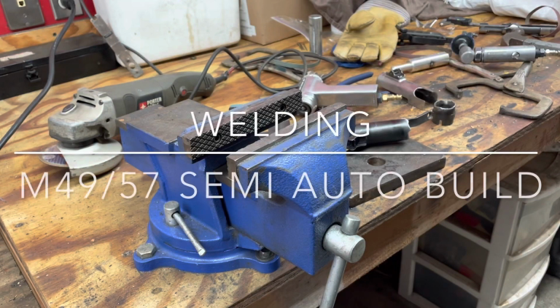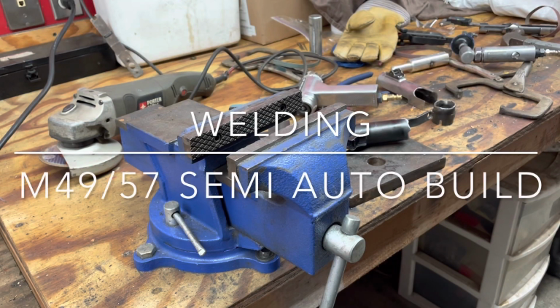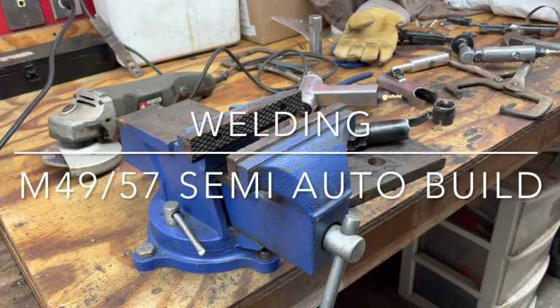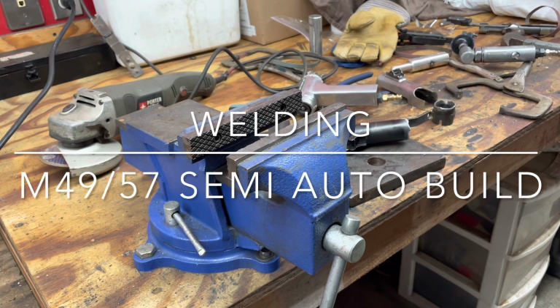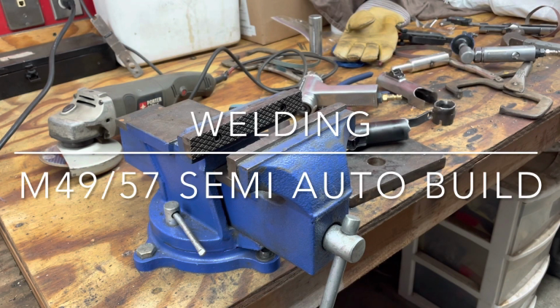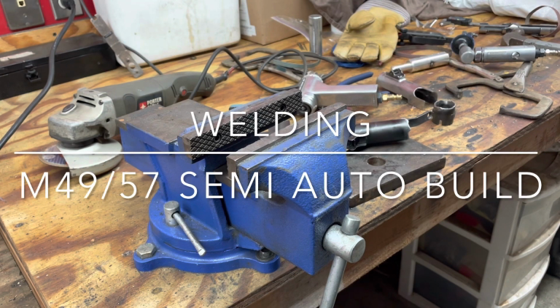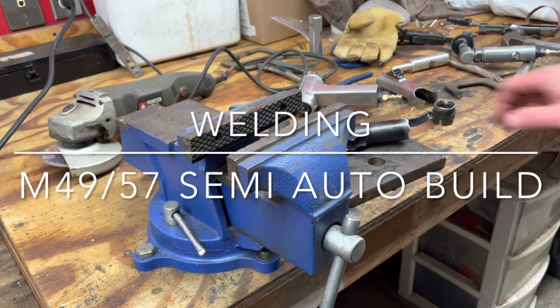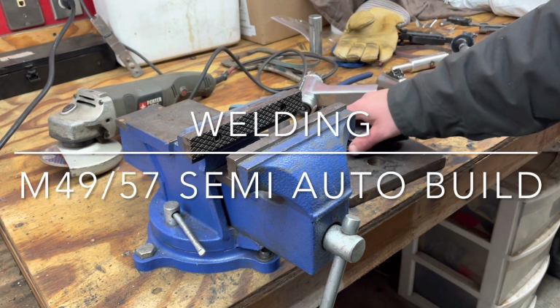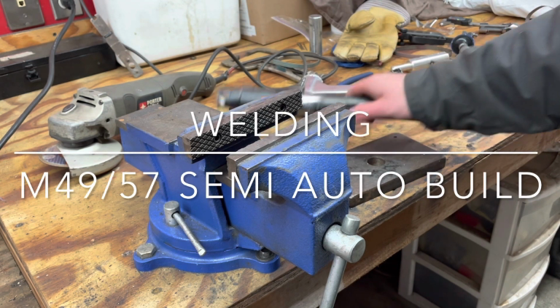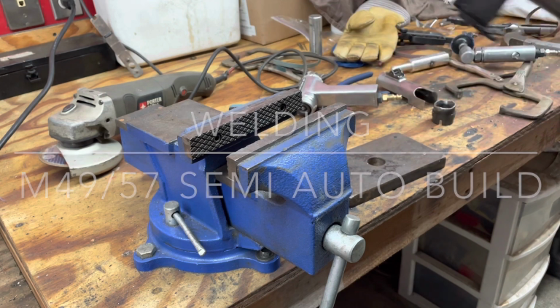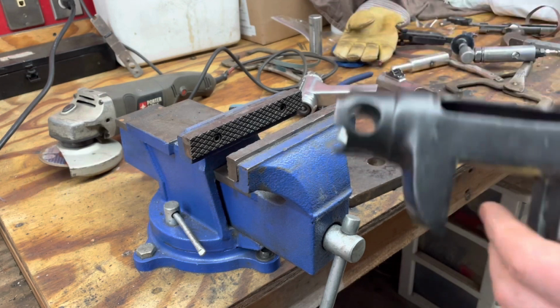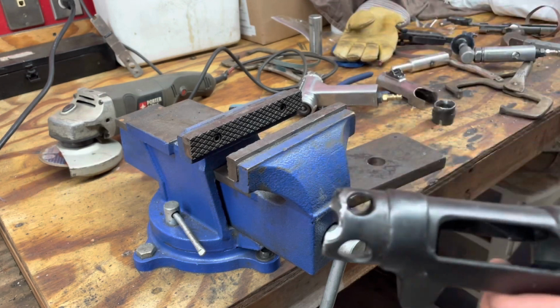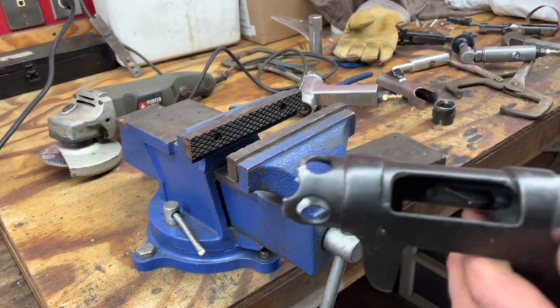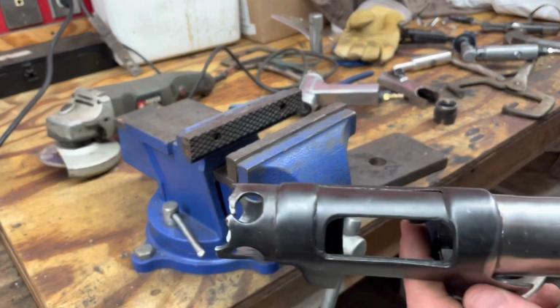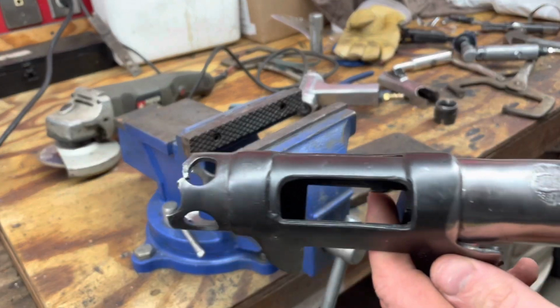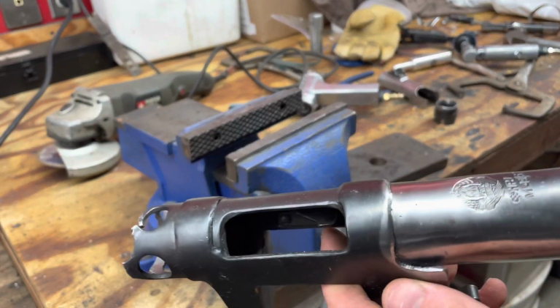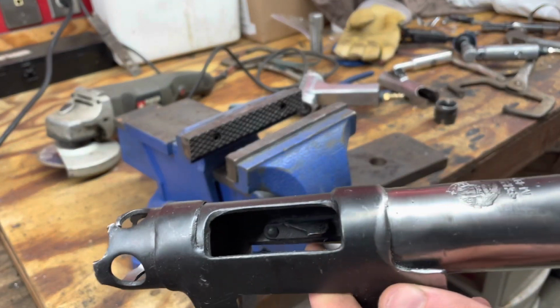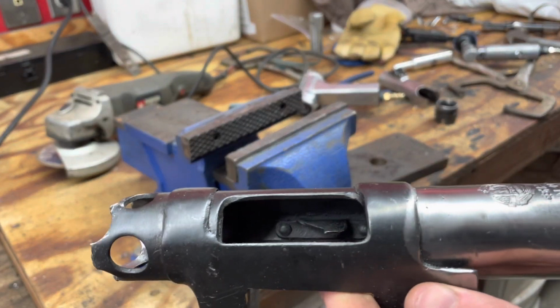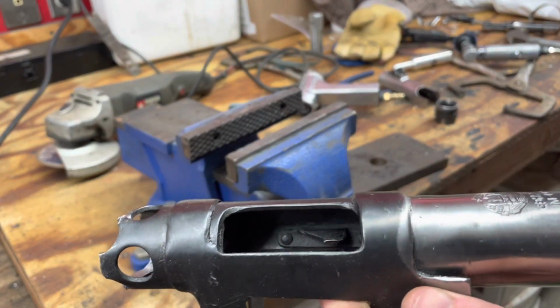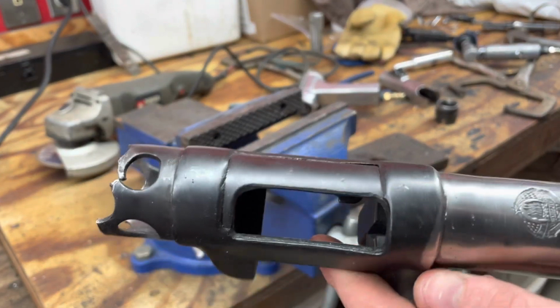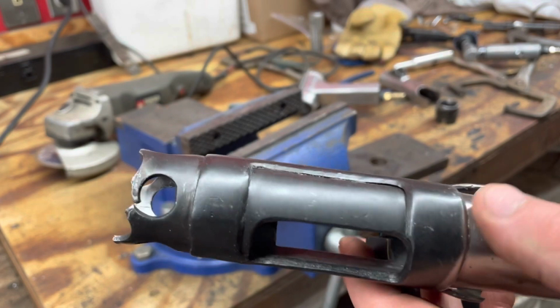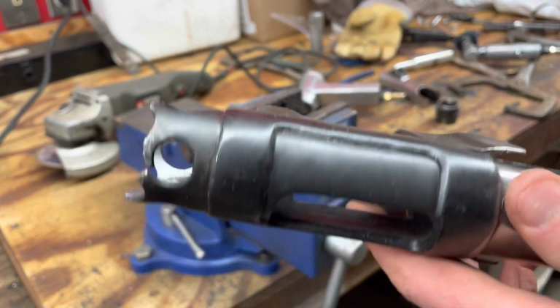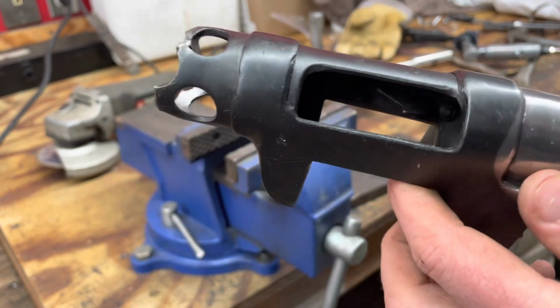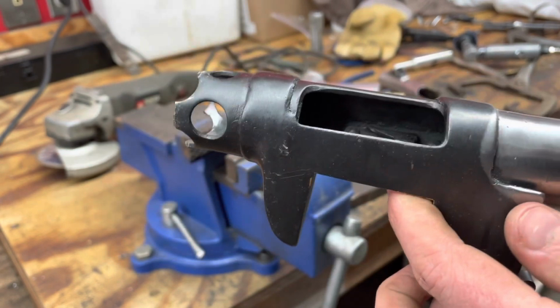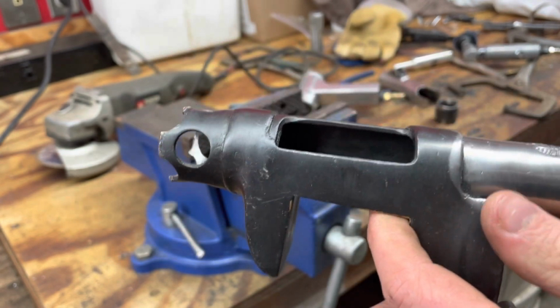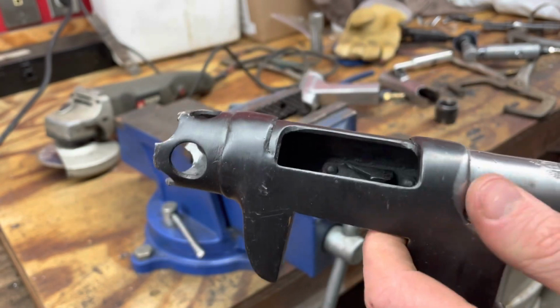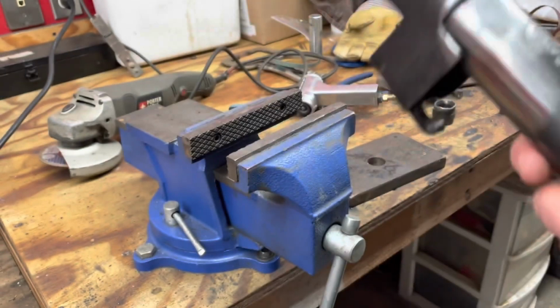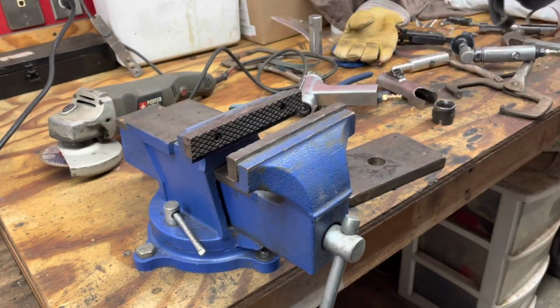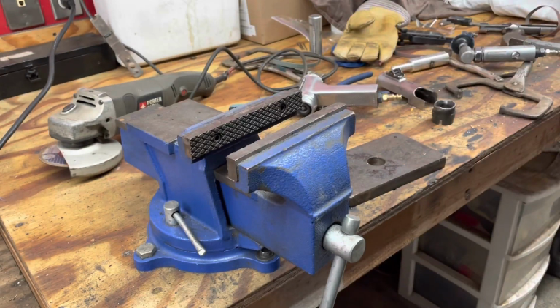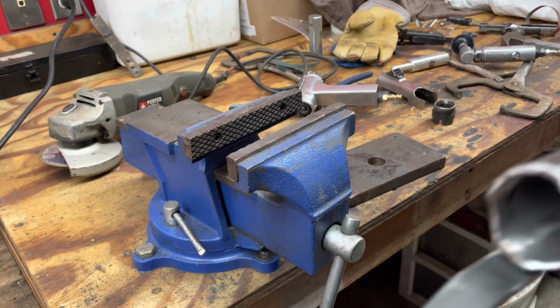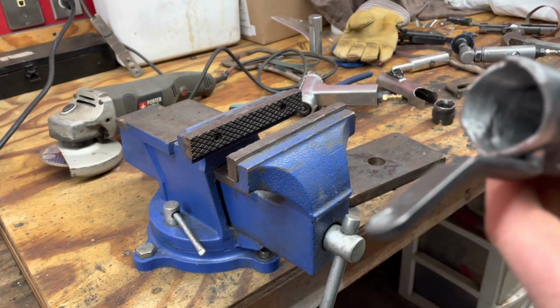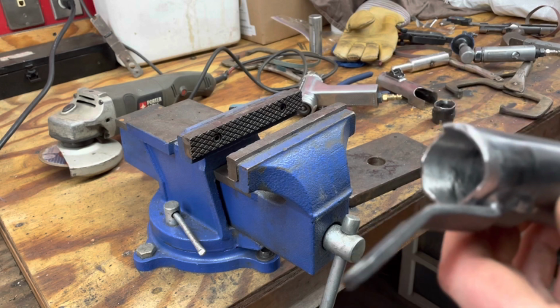All right, welcome back. So here's how I handle welding. I did the front already. I'm going to maybe redo it a little bit, fill in some of those holes. Changed up my technique a little bit from that to do the back end here.